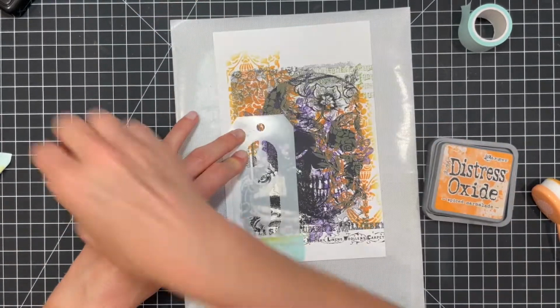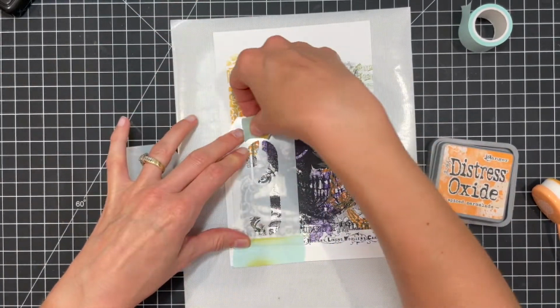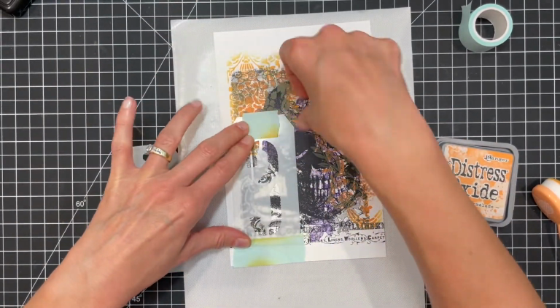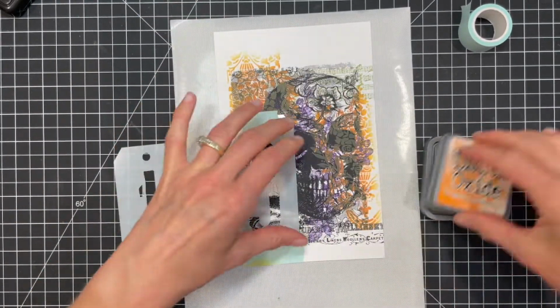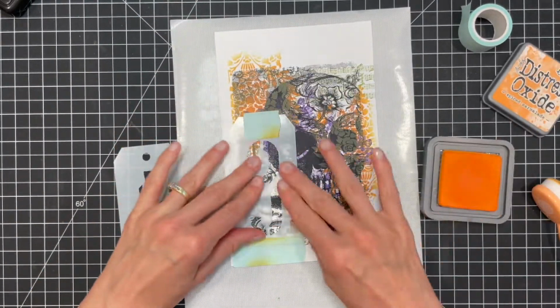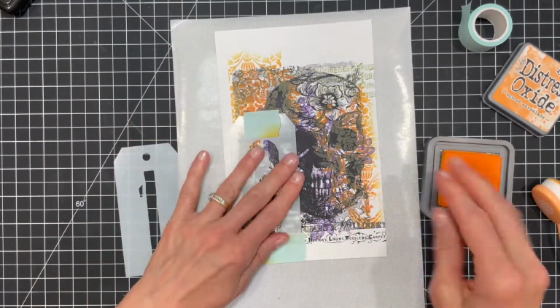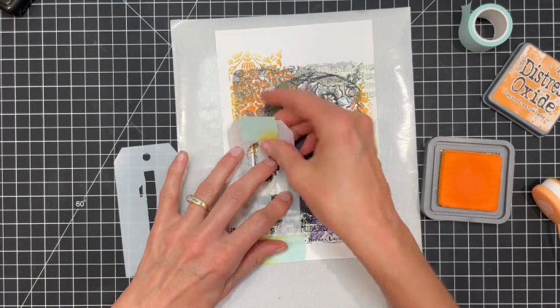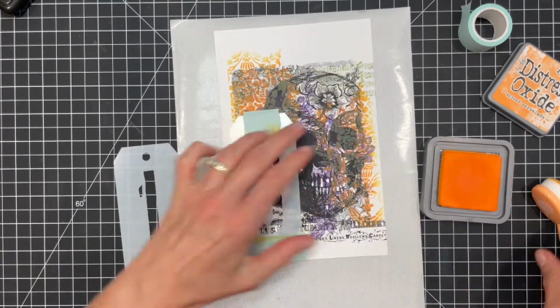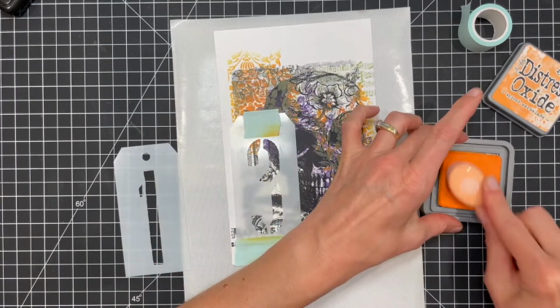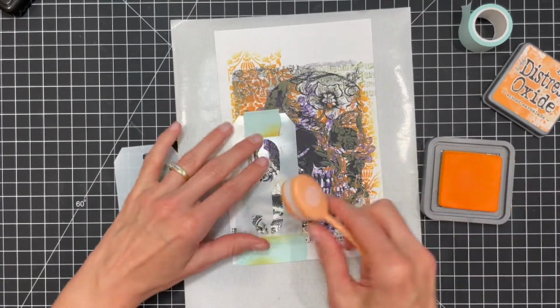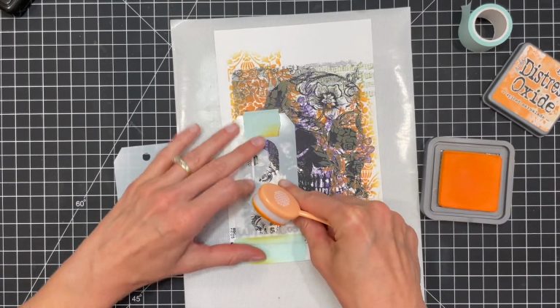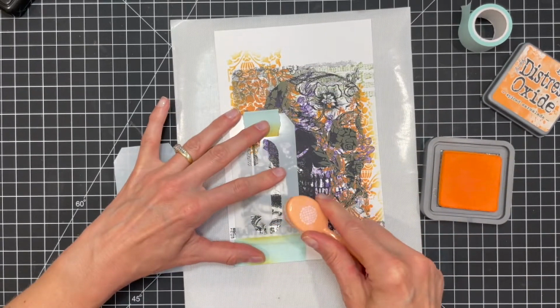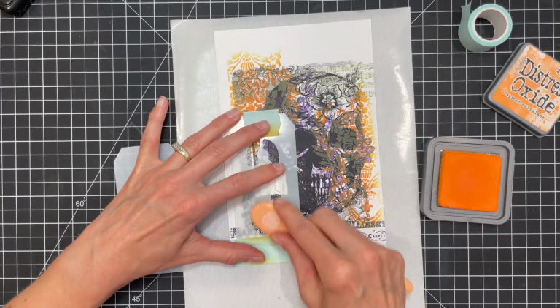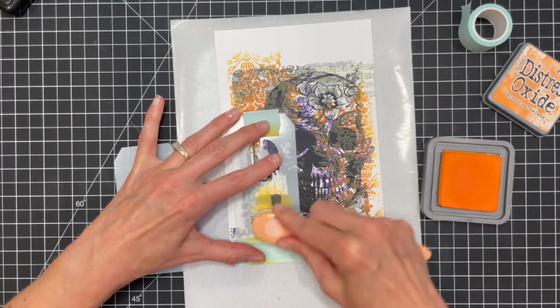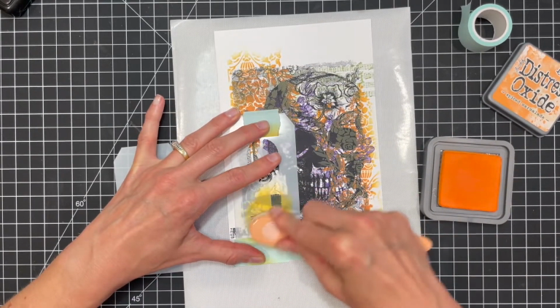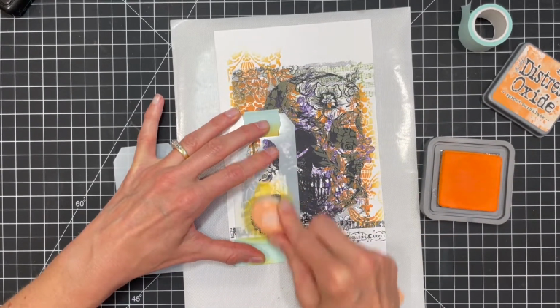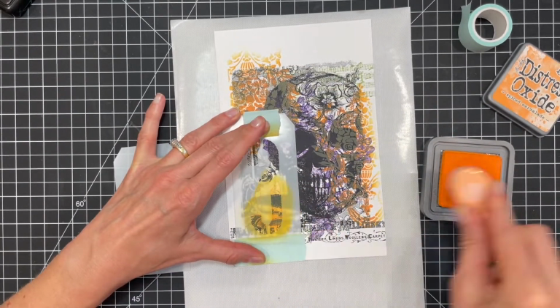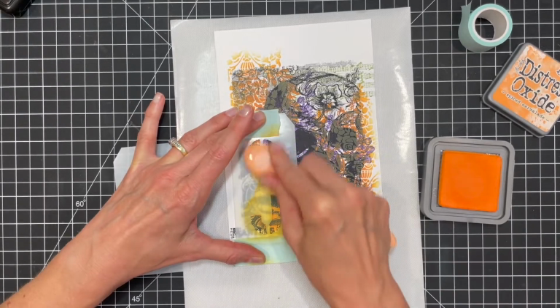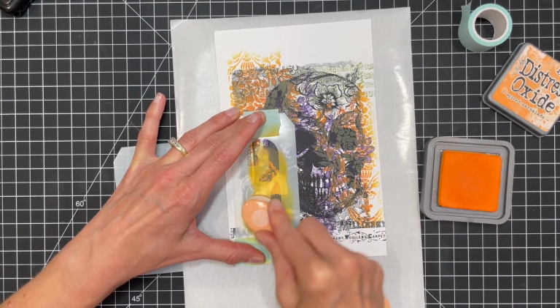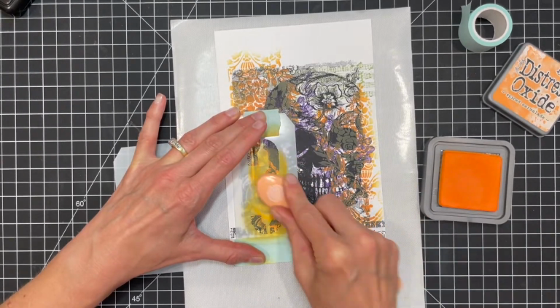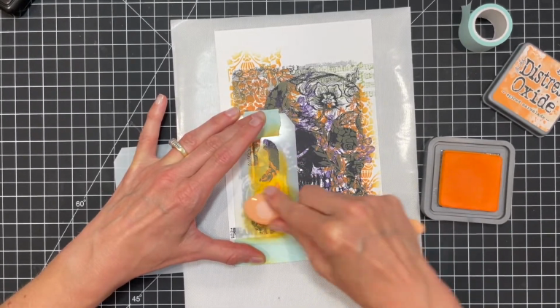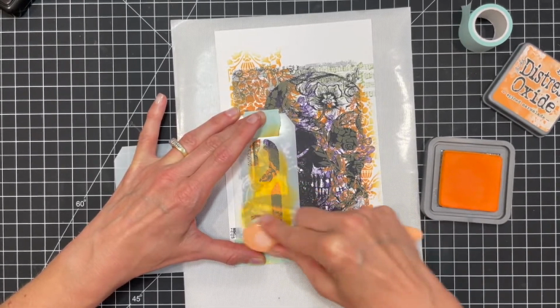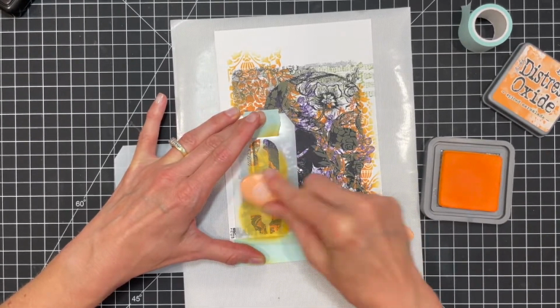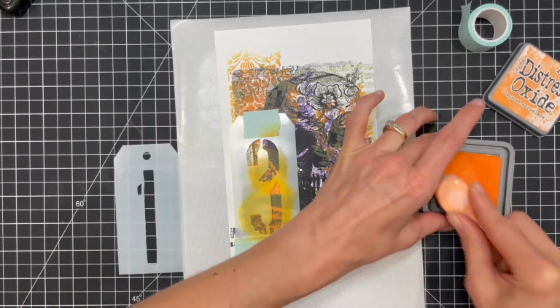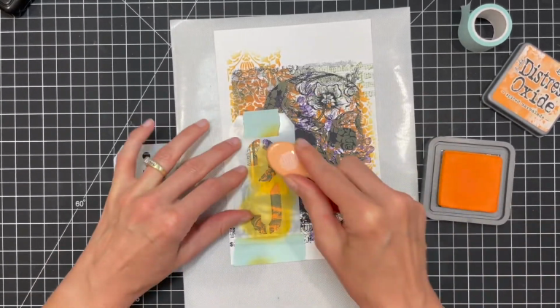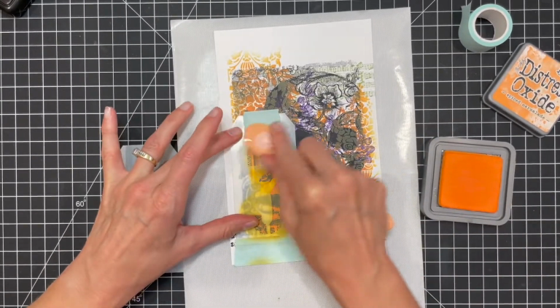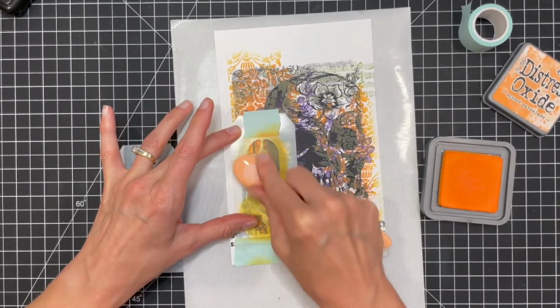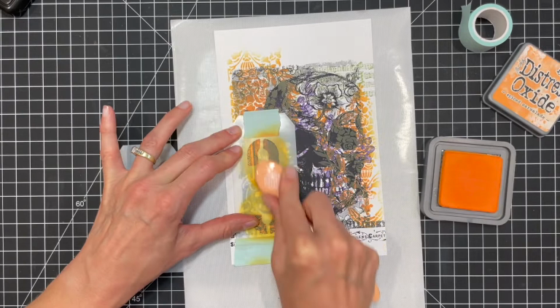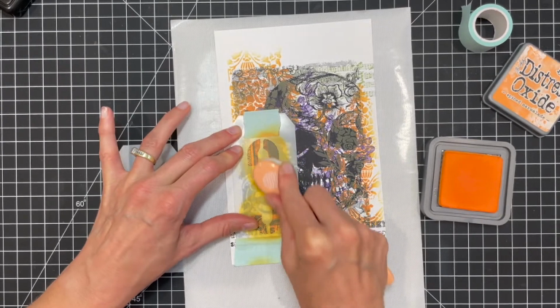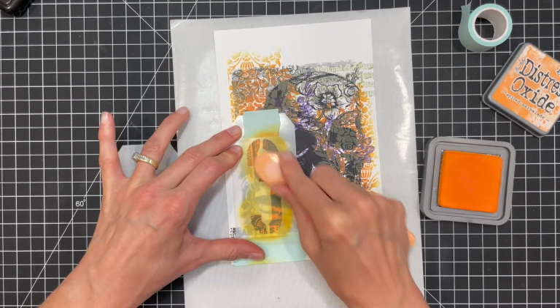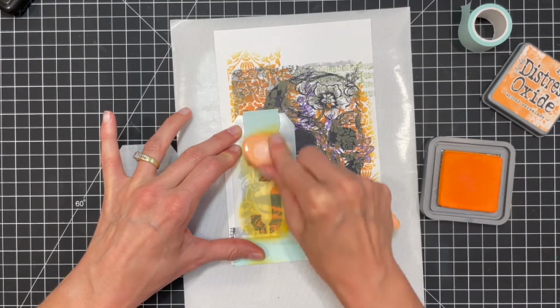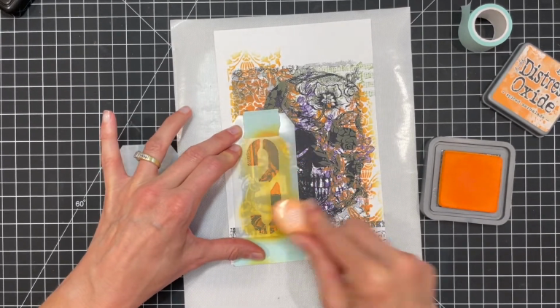Next I'm going to use the mechanical elements design. I'm going to use the stencils to add the number 31 to the bottom left-hand side. This is a set of number stencils that are perfect for adding a fun element to your design. Once again I'm applying Distress Oxide ink in Spice Marmalade through the stencil.